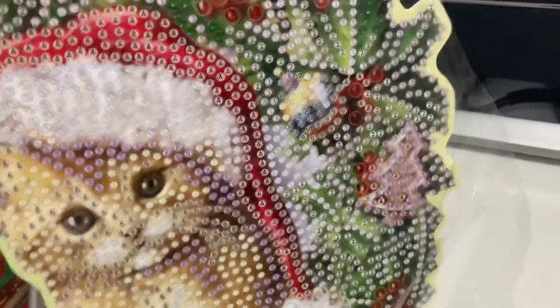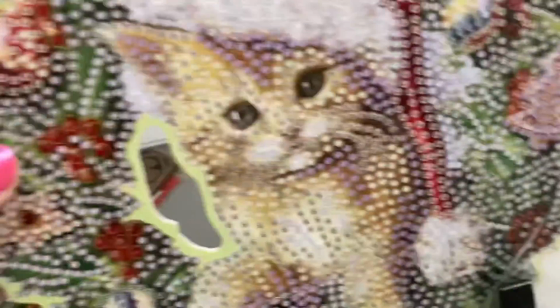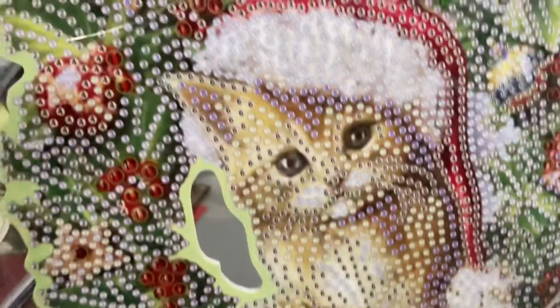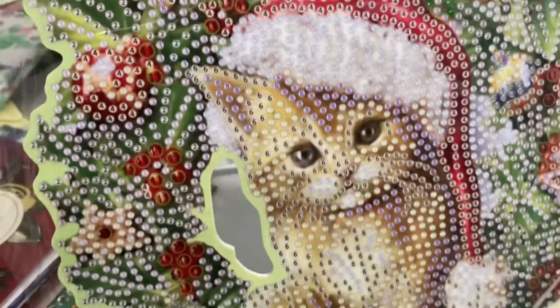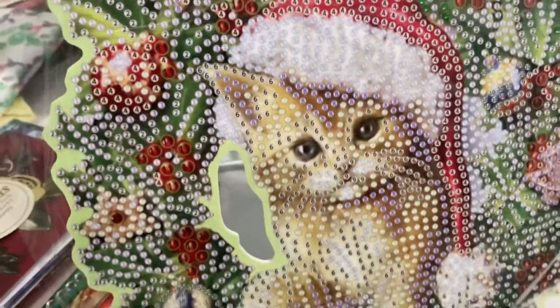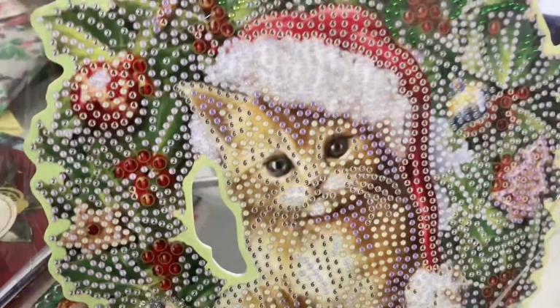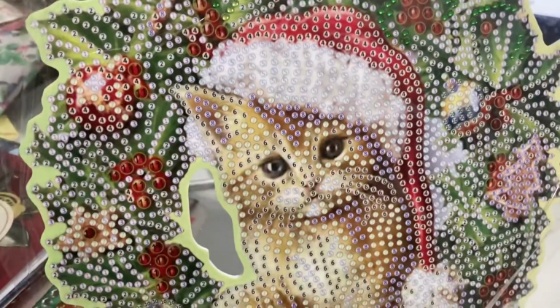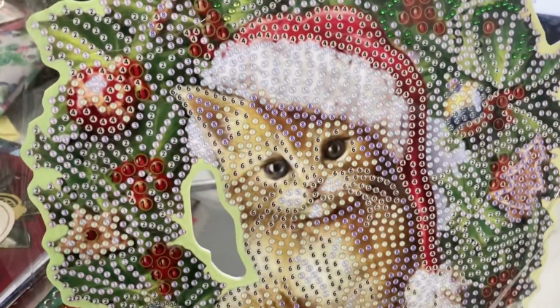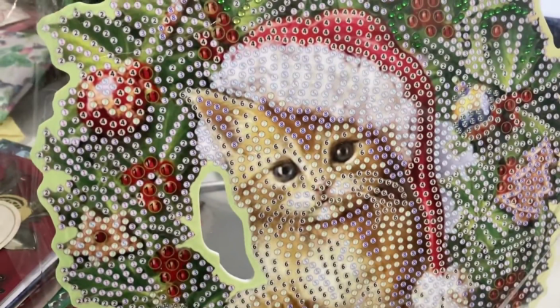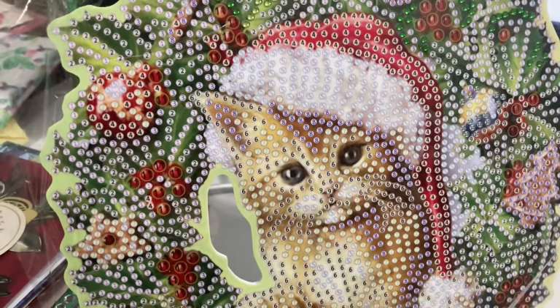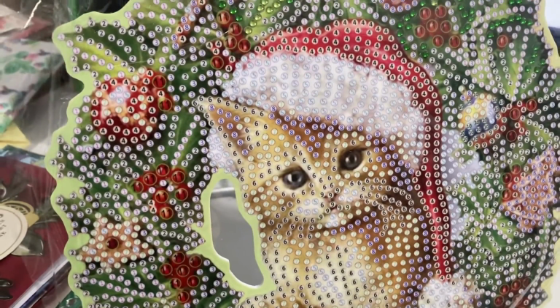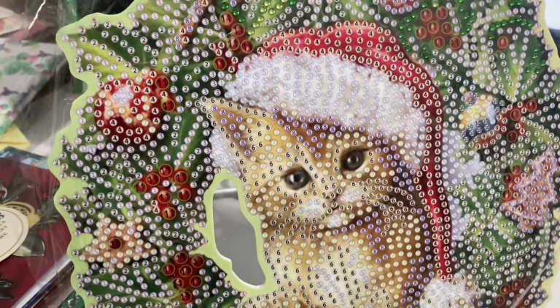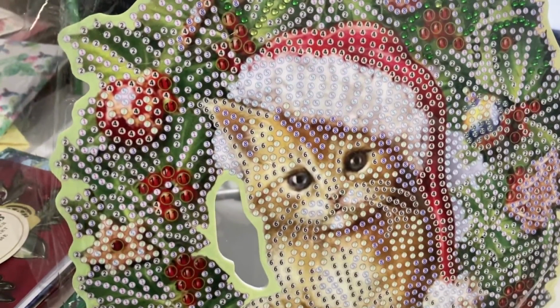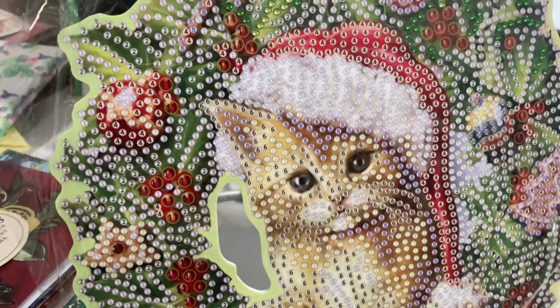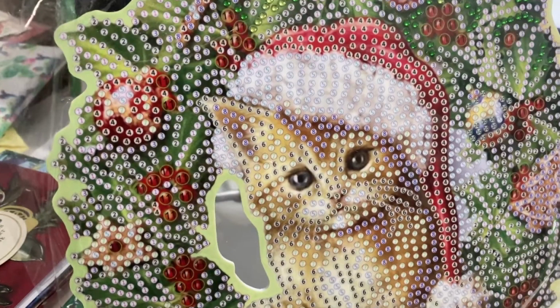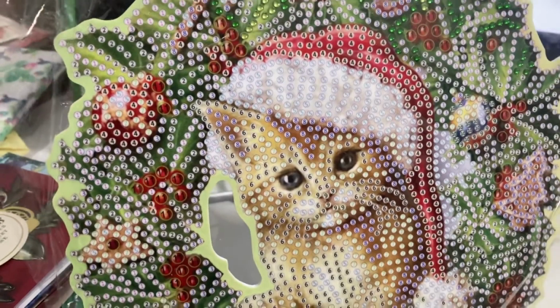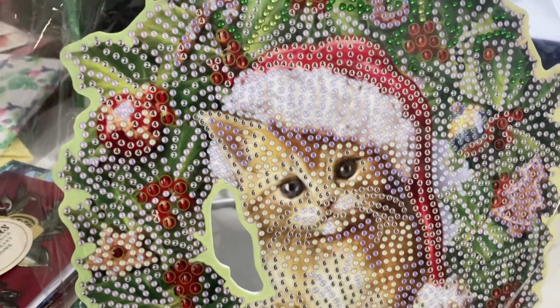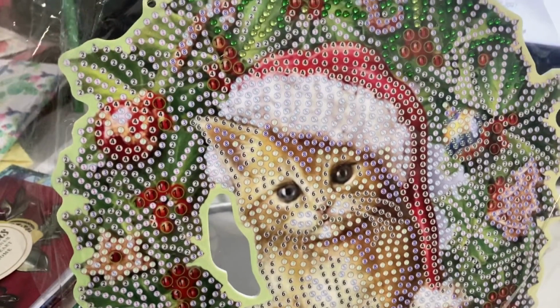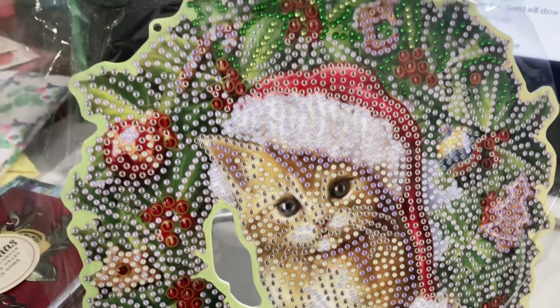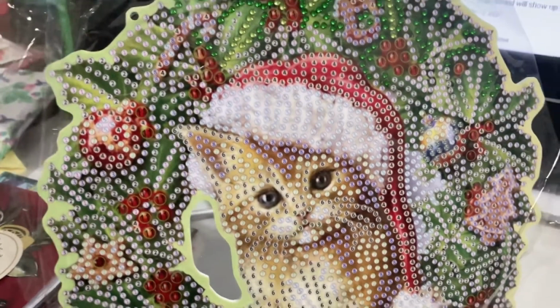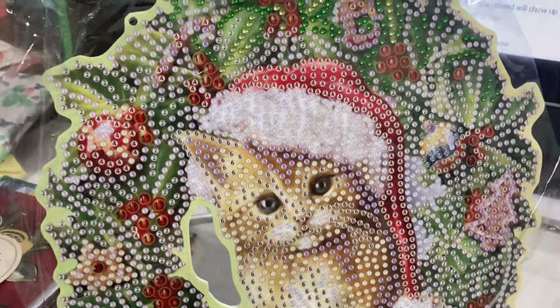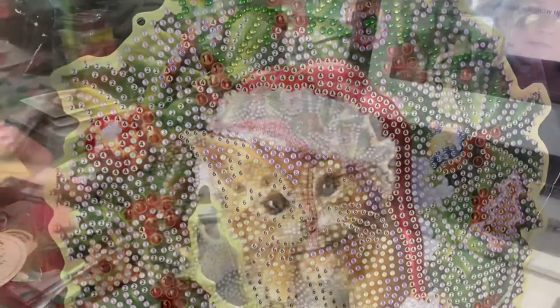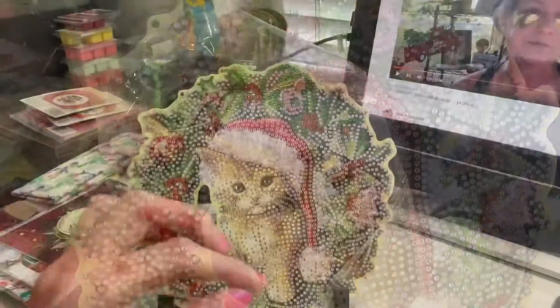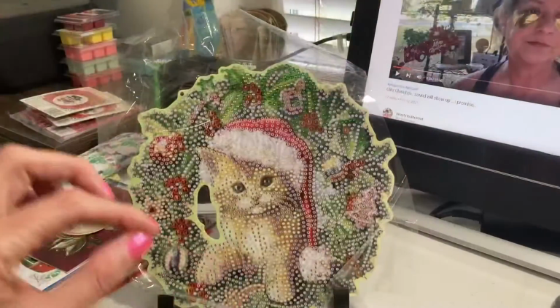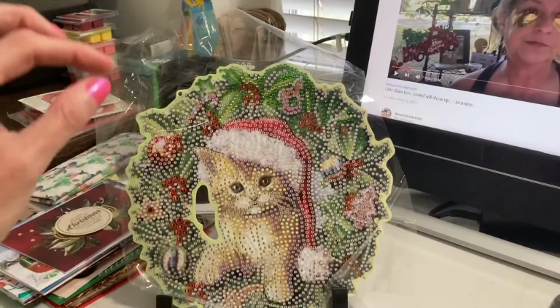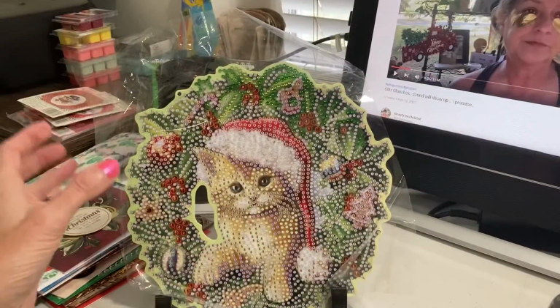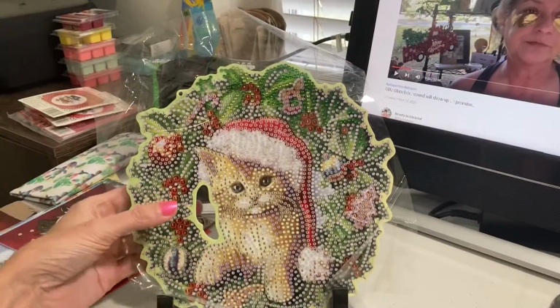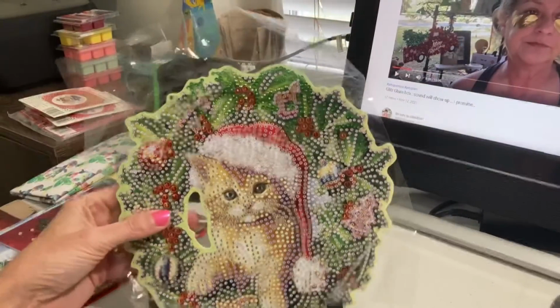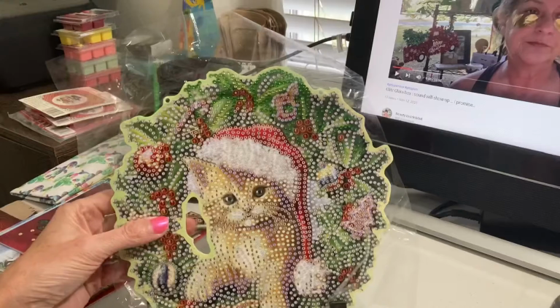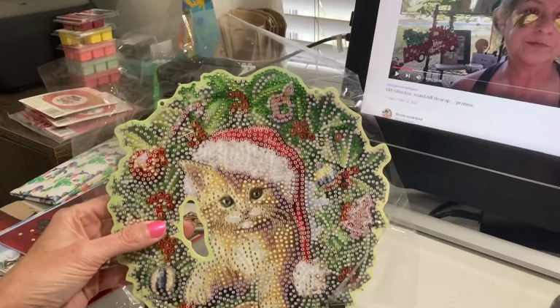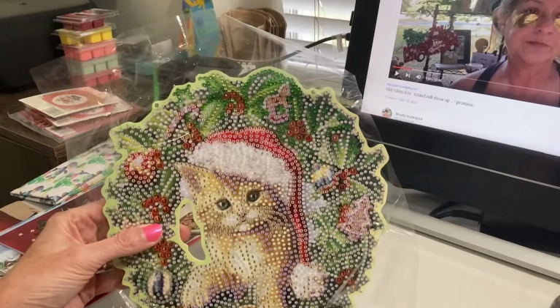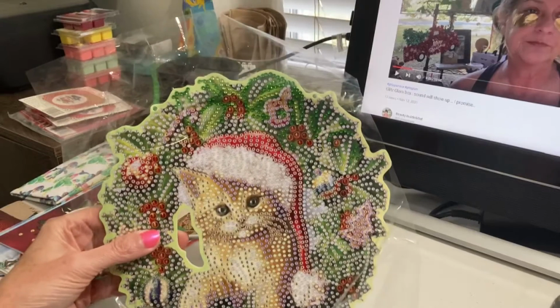Let me just put this on pause or stop, and I'll be right back so I have both hands free for the diamond painting. Okay, let me show you how. I'll try to bring it closer.